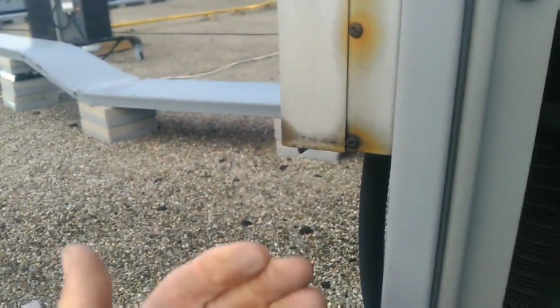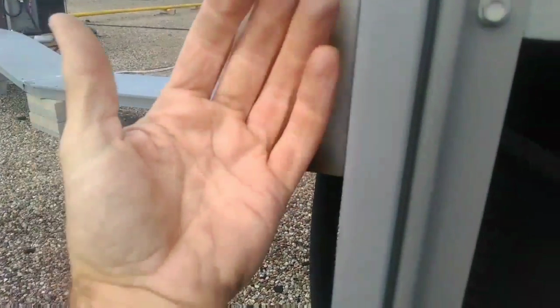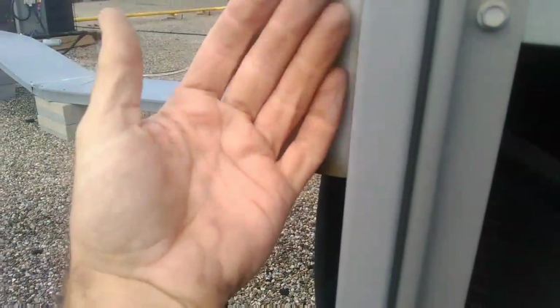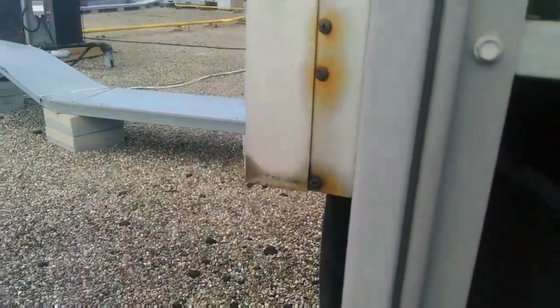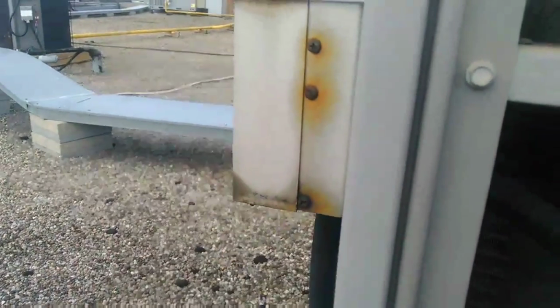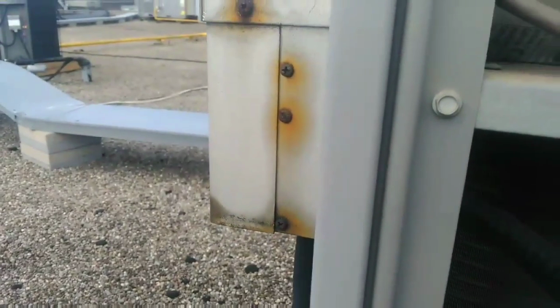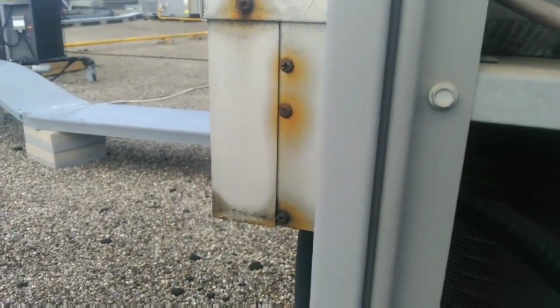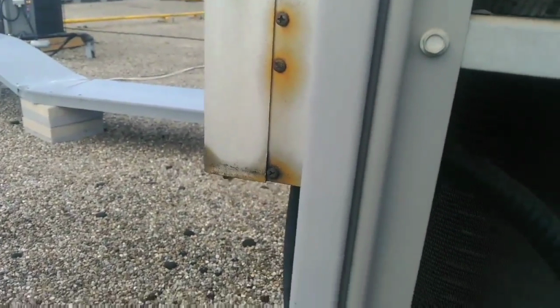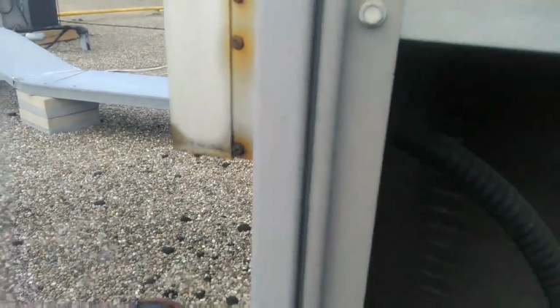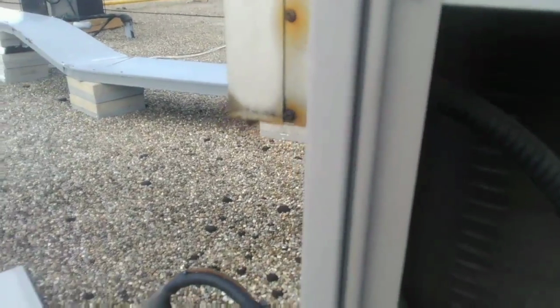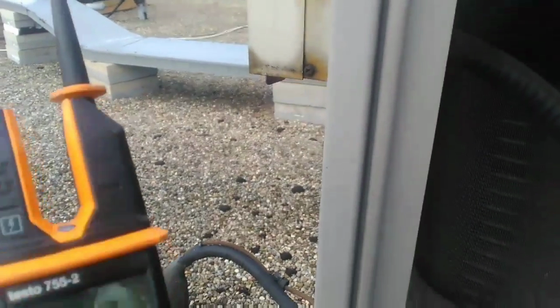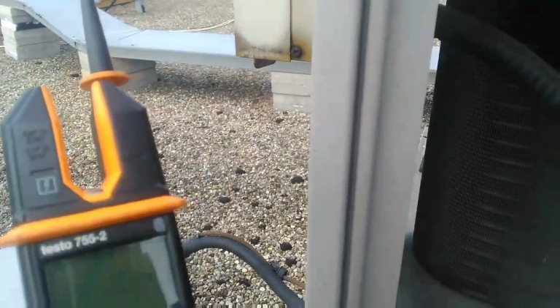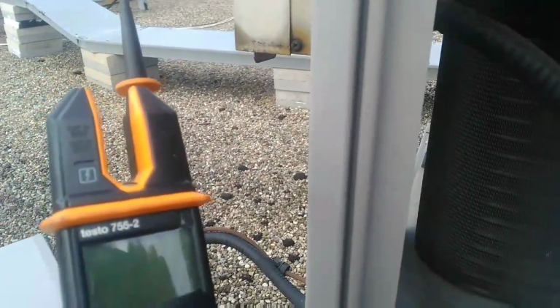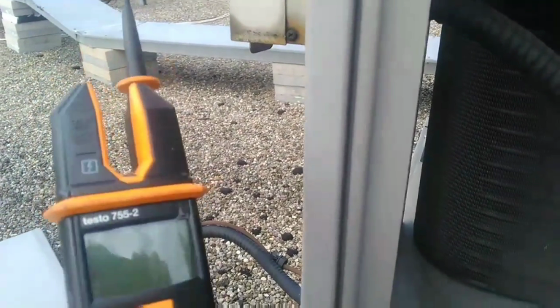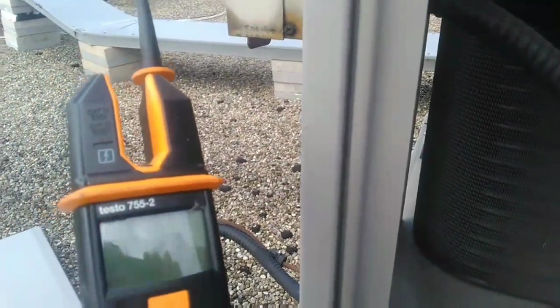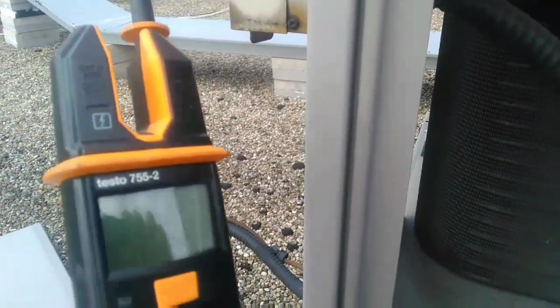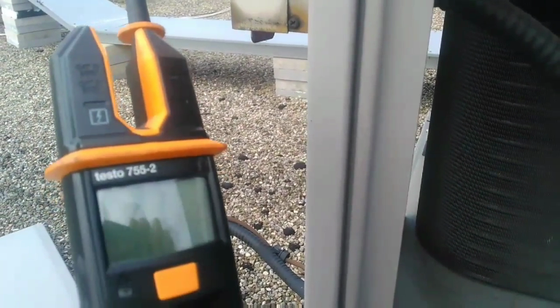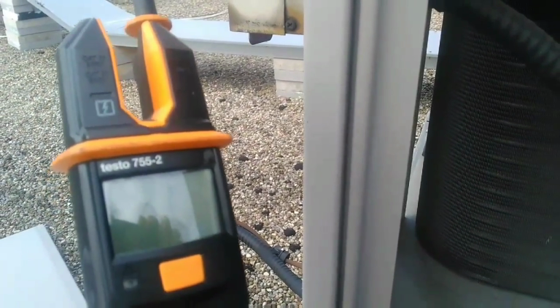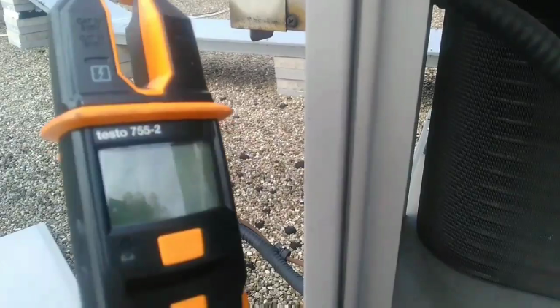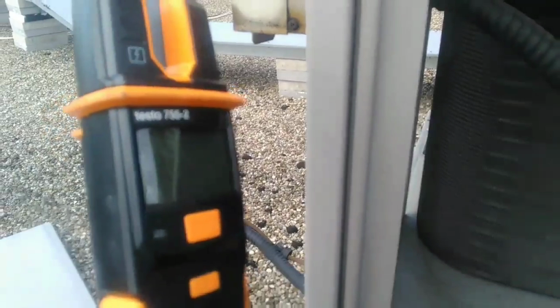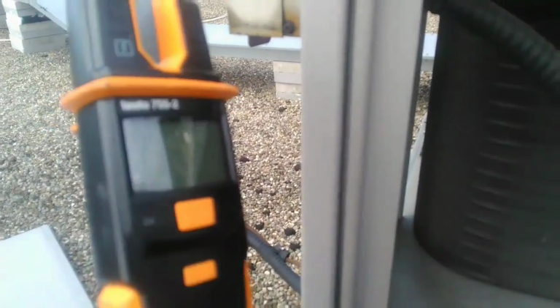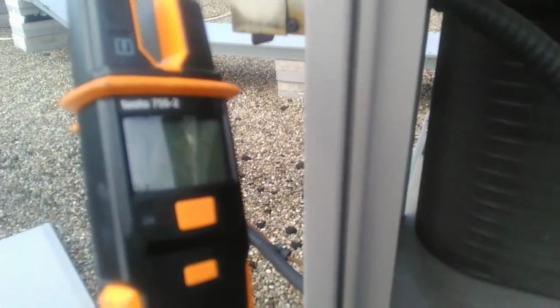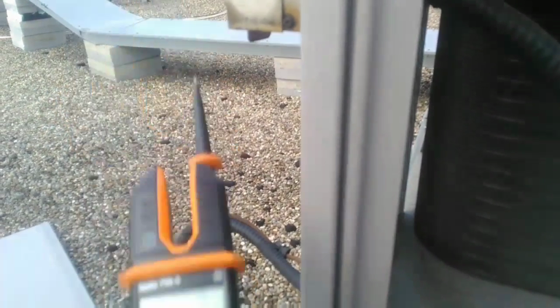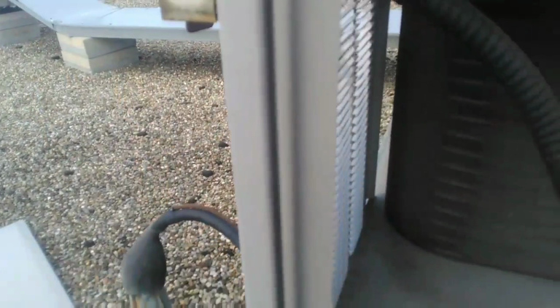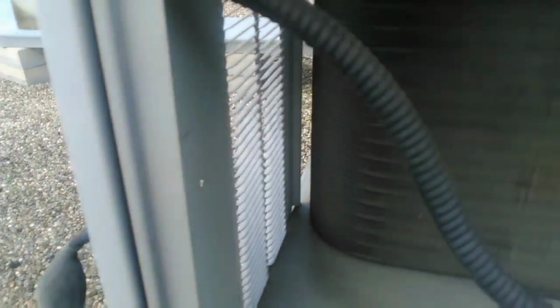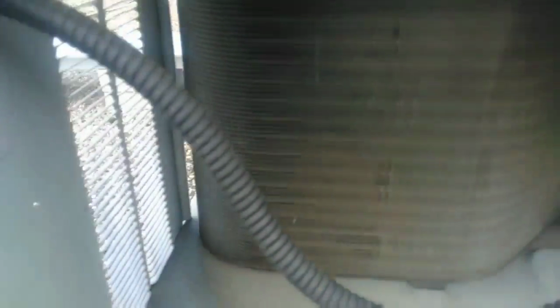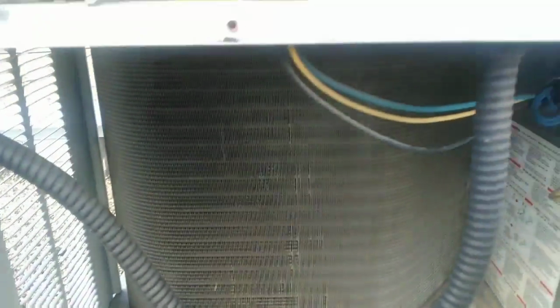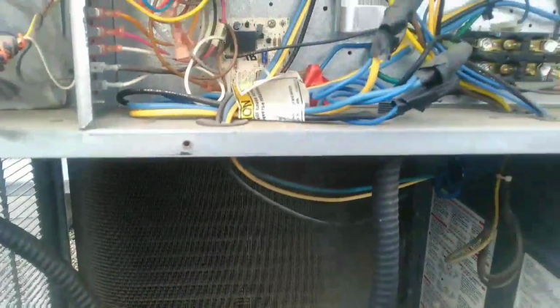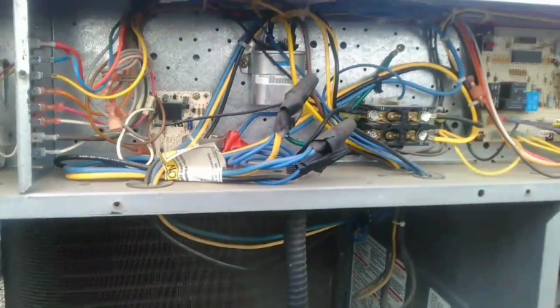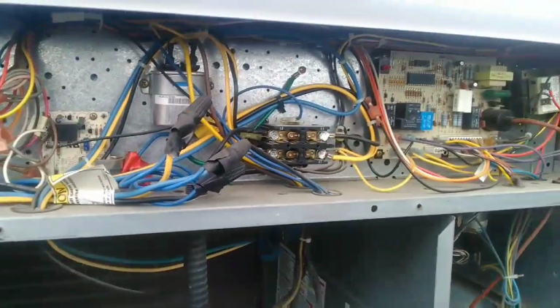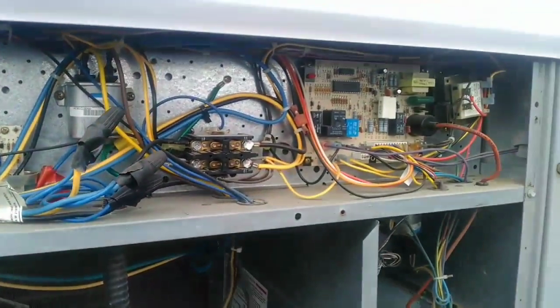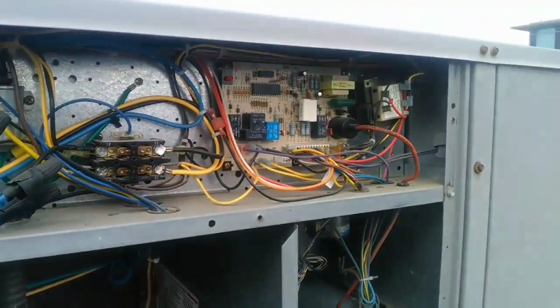I don't really agree with touching power with your bare hands. If you have the tools to check, don't touch power with your bare hands — it's not safe to do so. Guys, work safe. Have a great day.